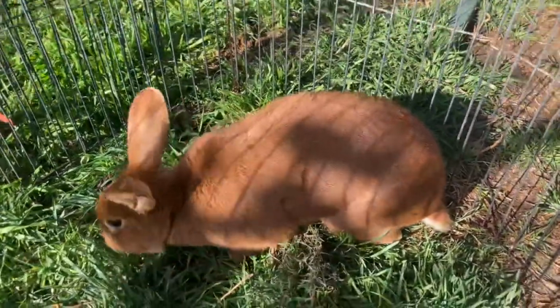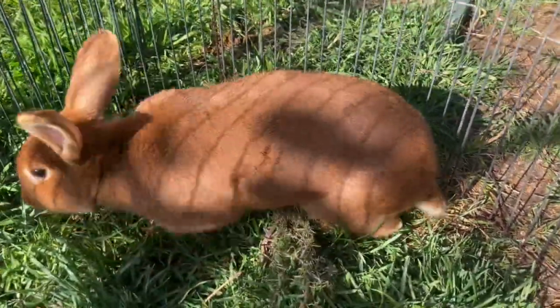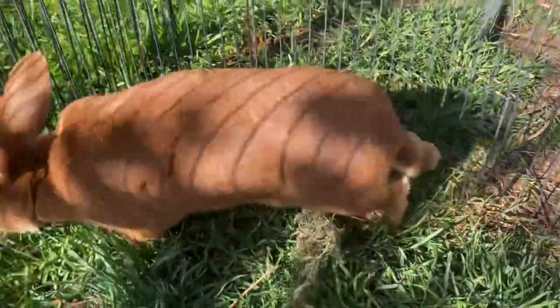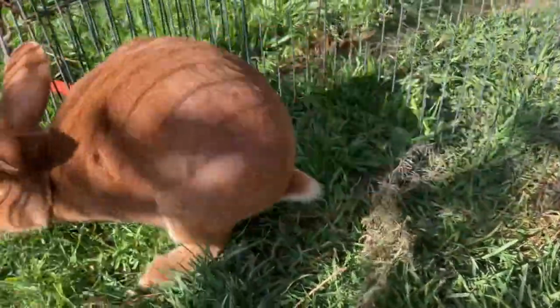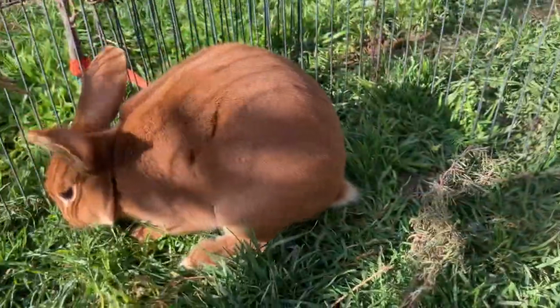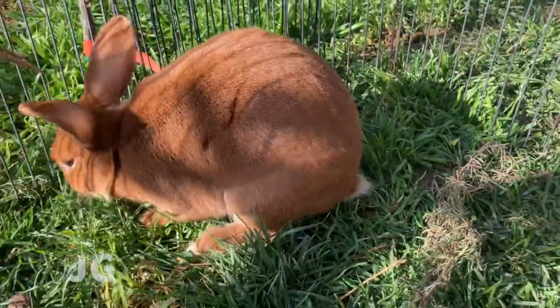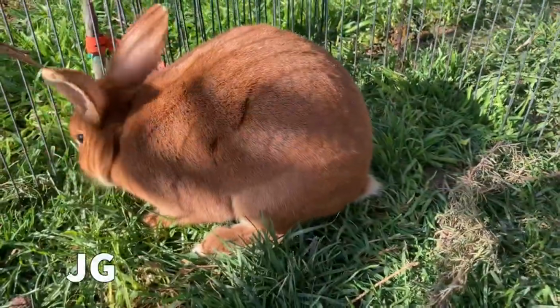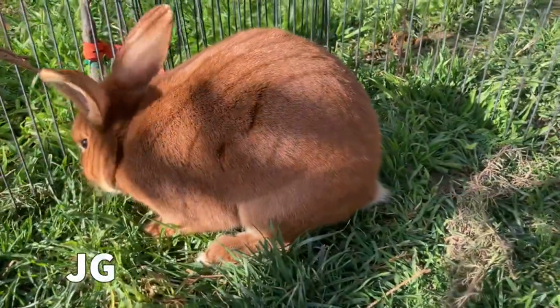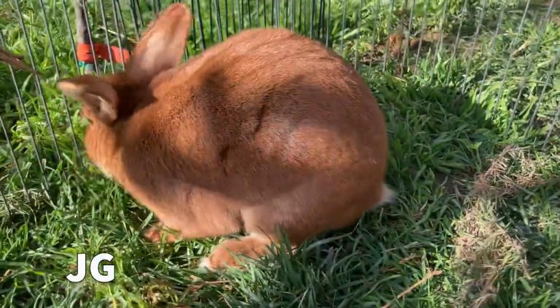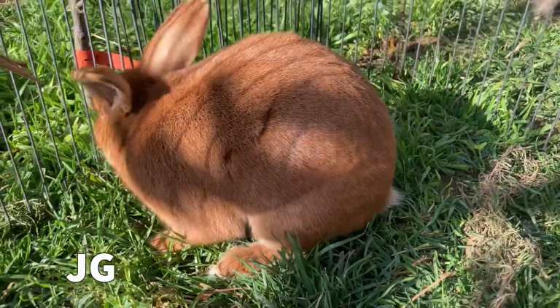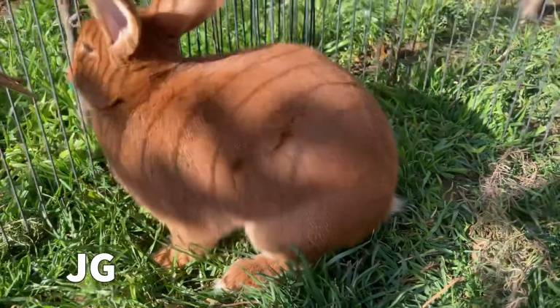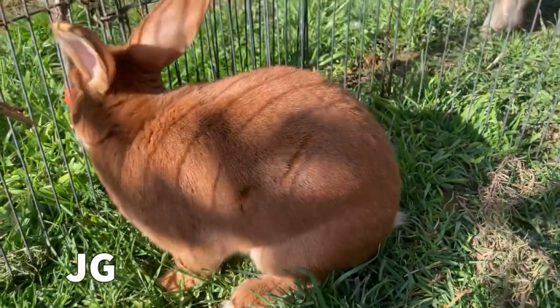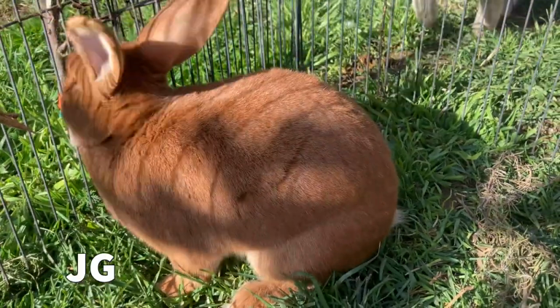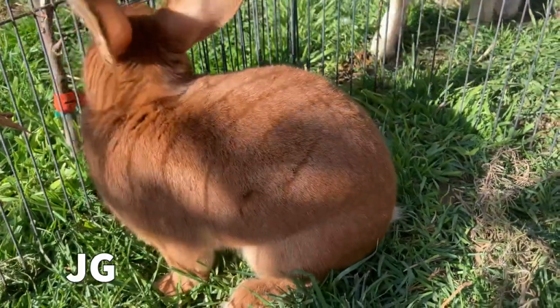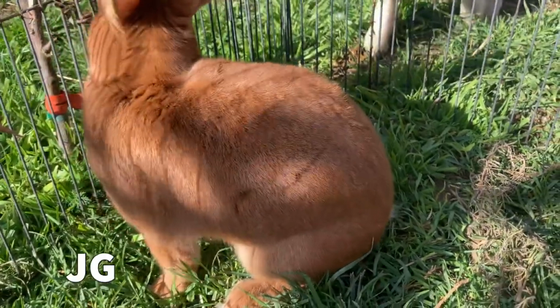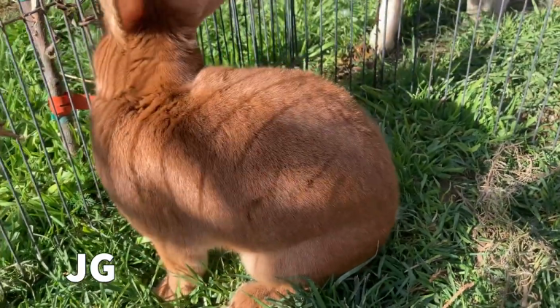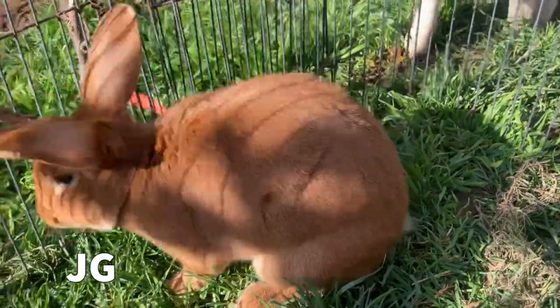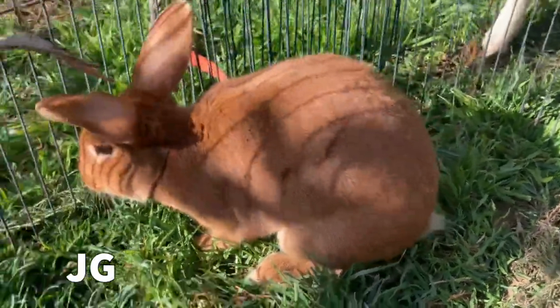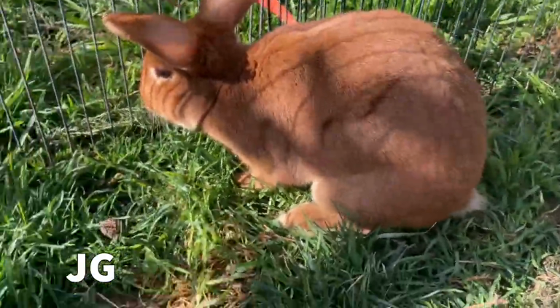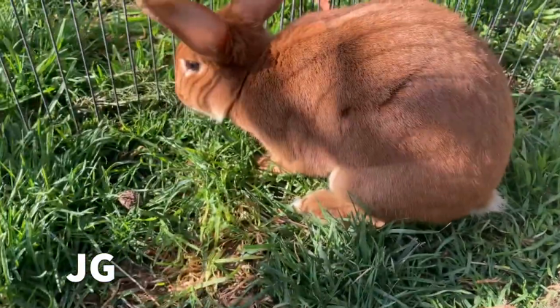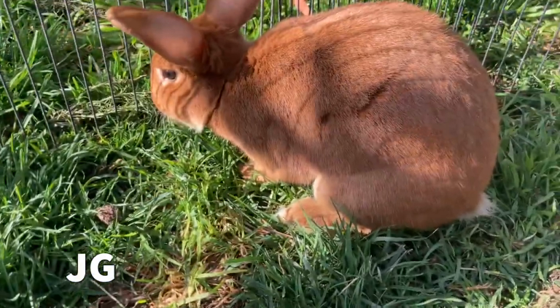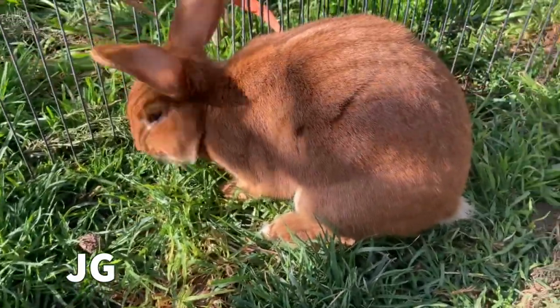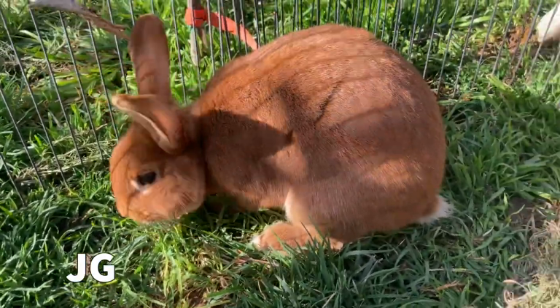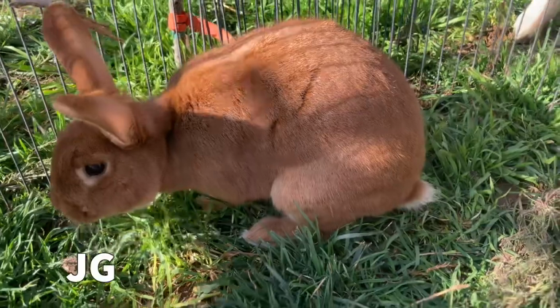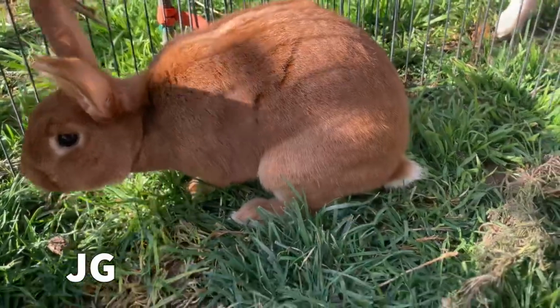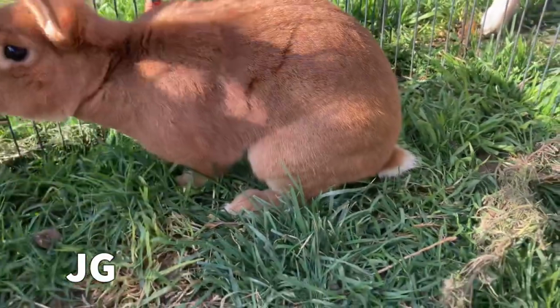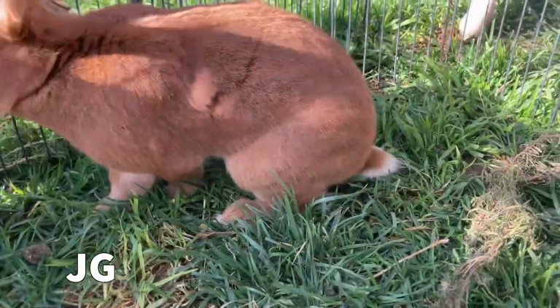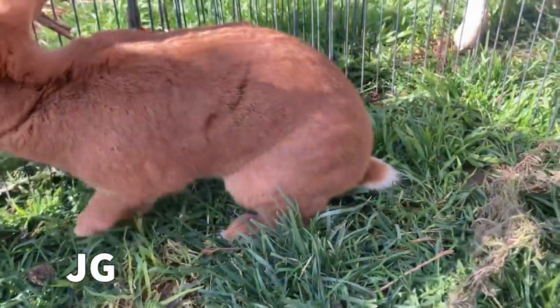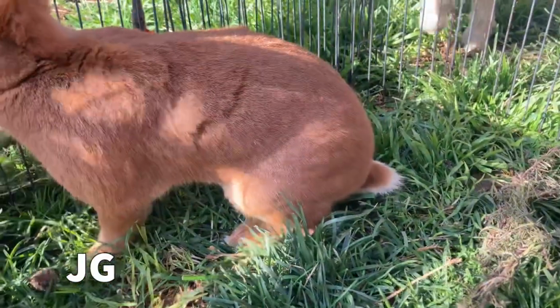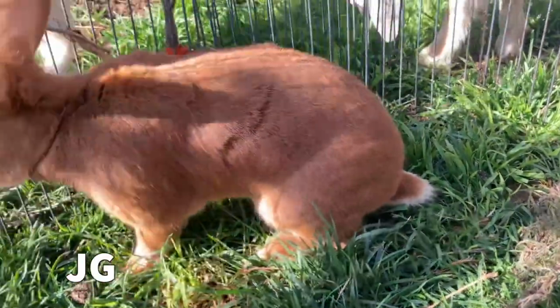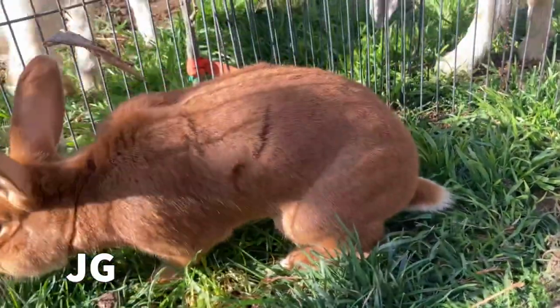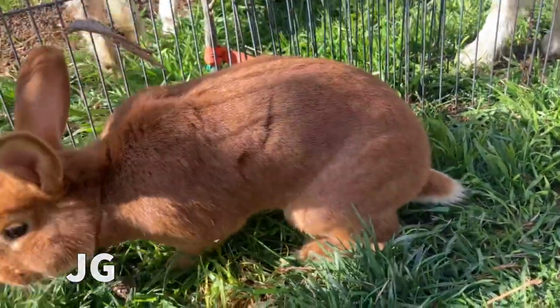This video is going to be an update on our red New Zealands. This is the end of March, so we're going to highlight a couple of our litters here.